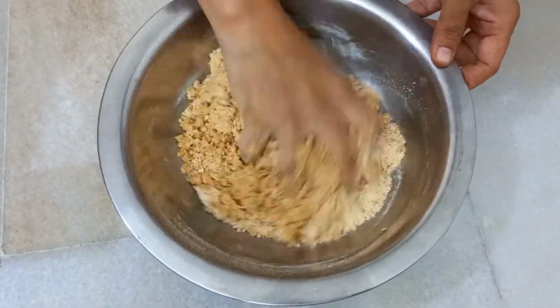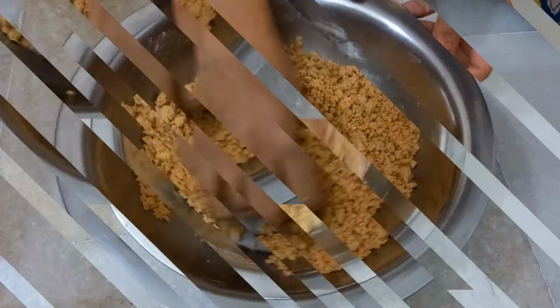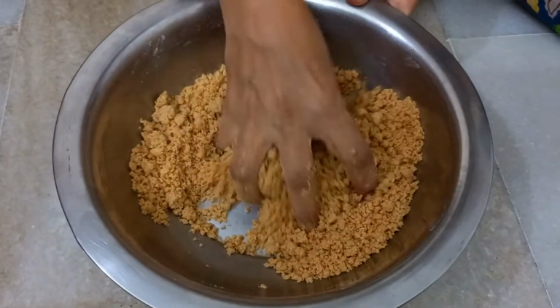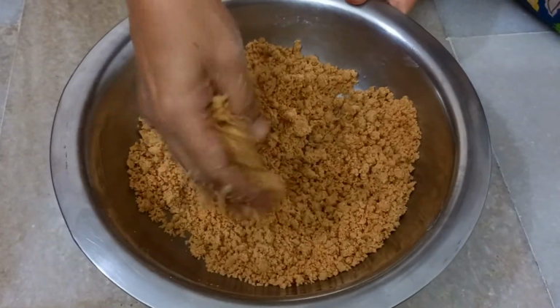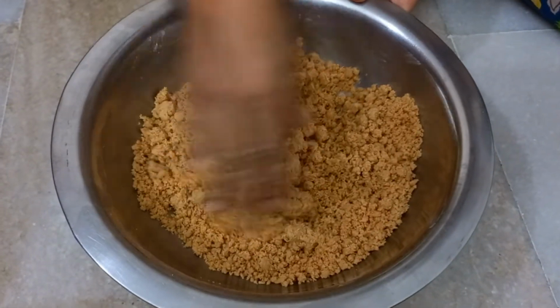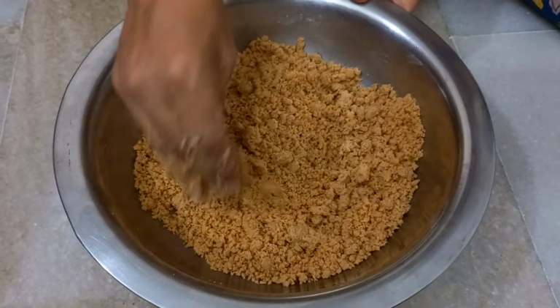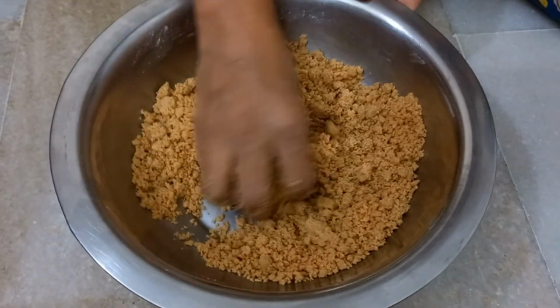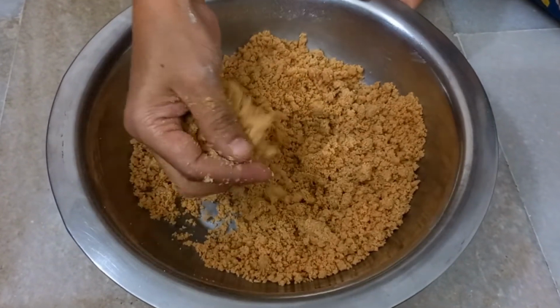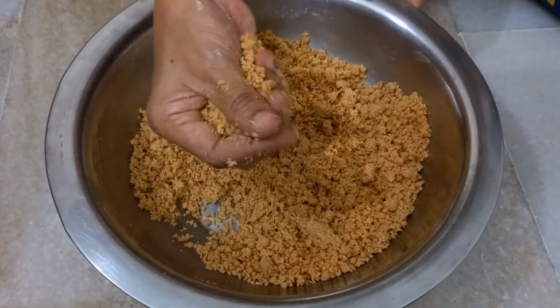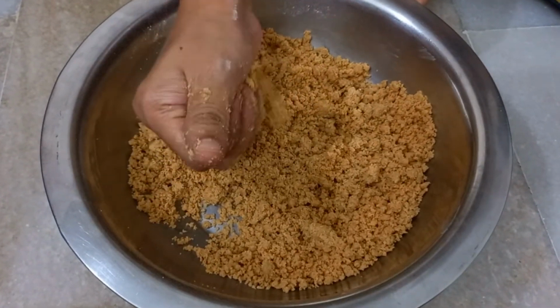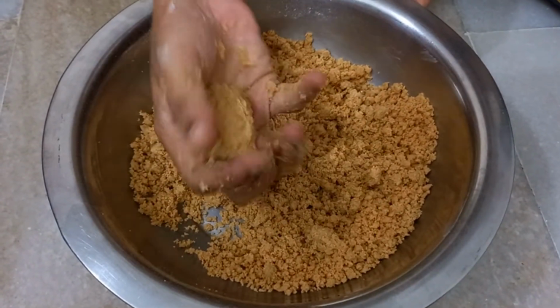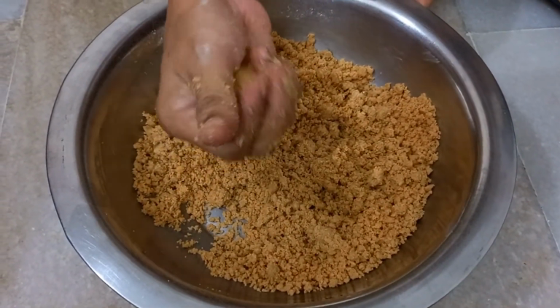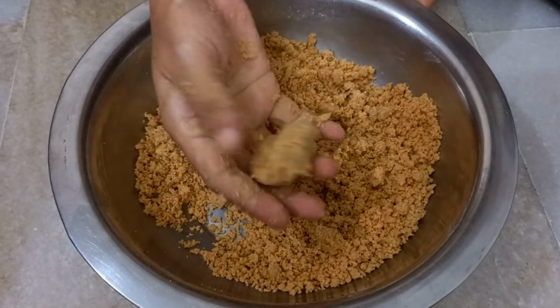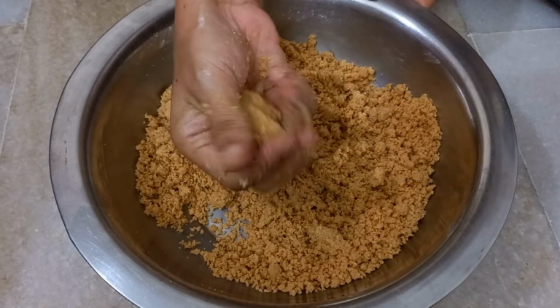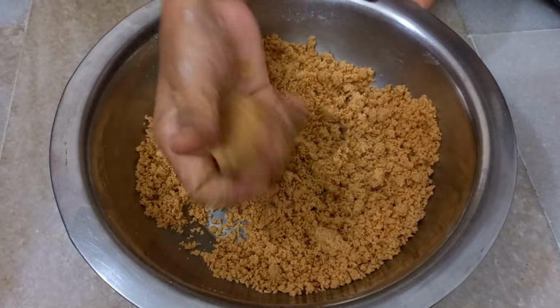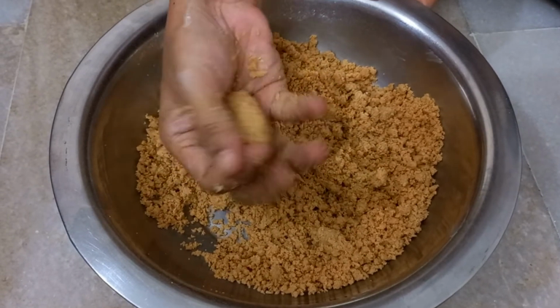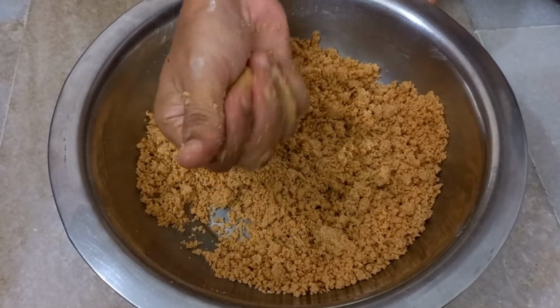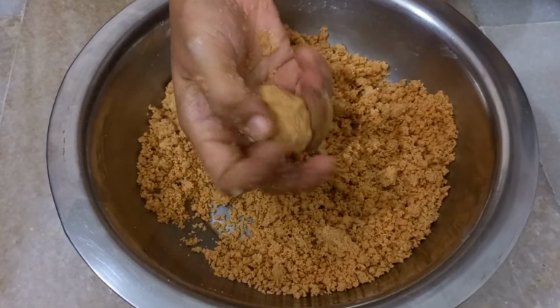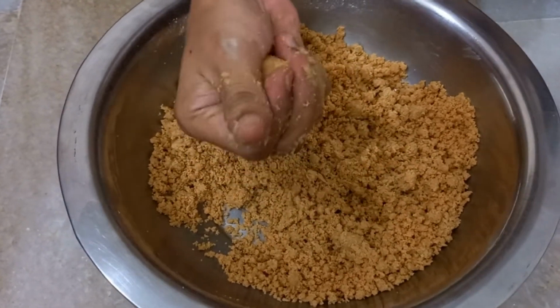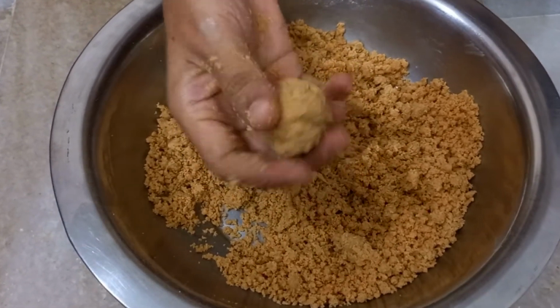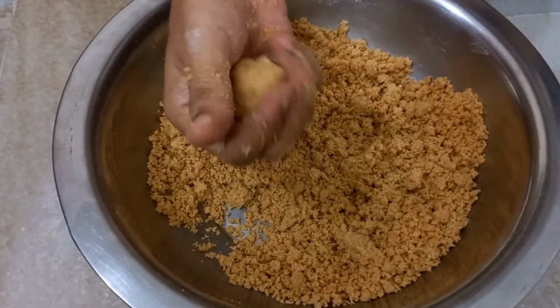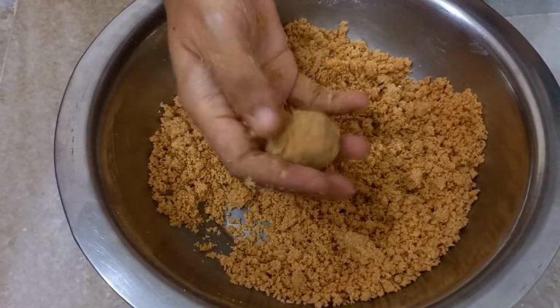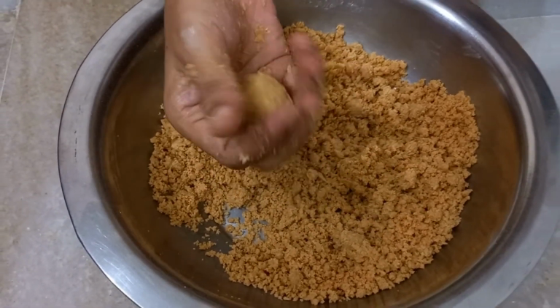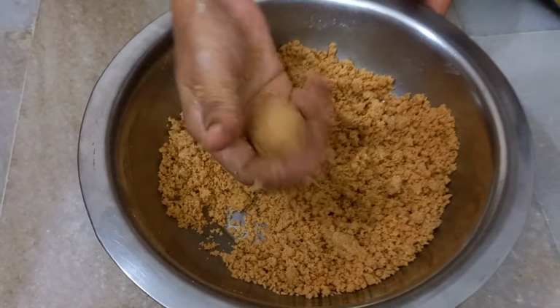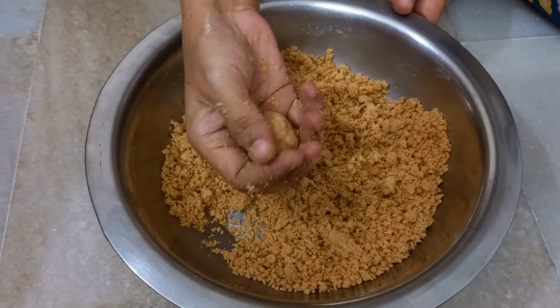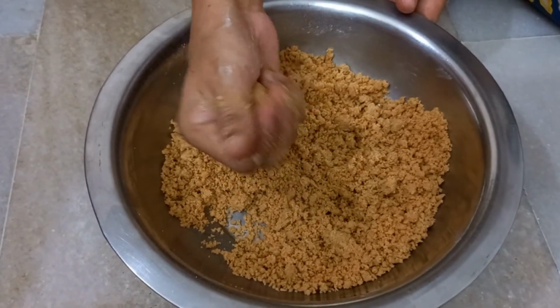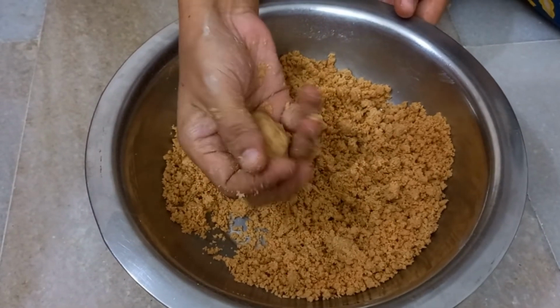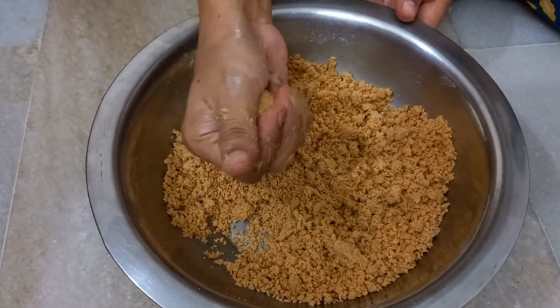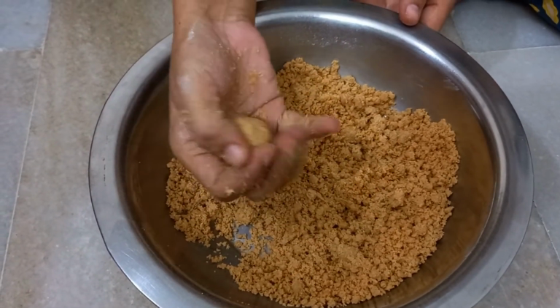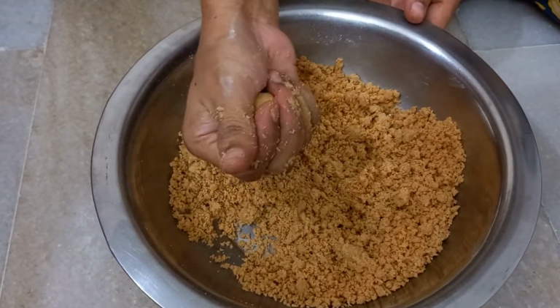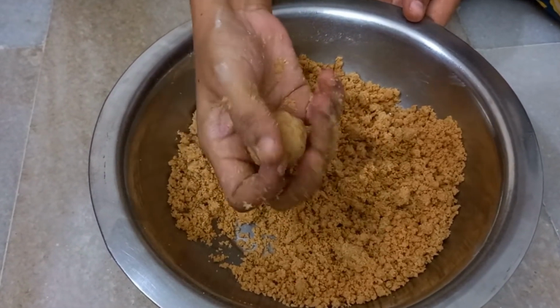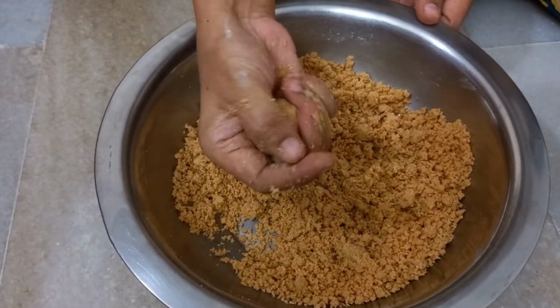Now using your hands, shape the mixture into round balls the size of a big lime. The ghee should be just enough to hold the powder together and not drip while making the balls.